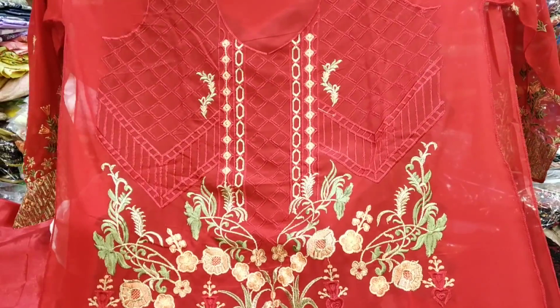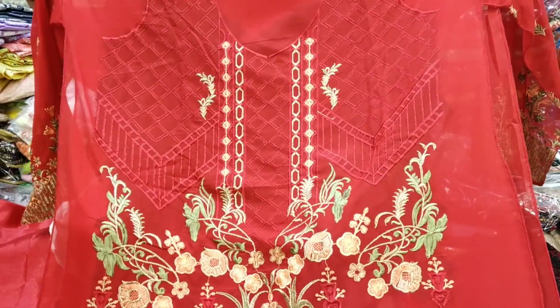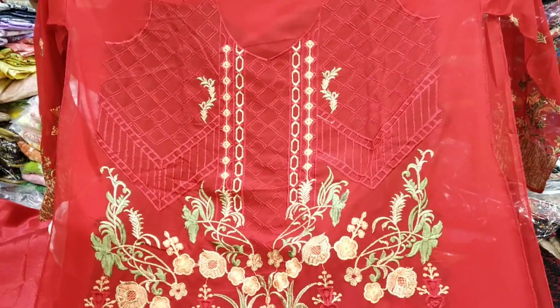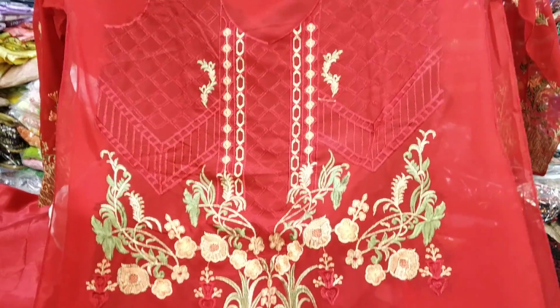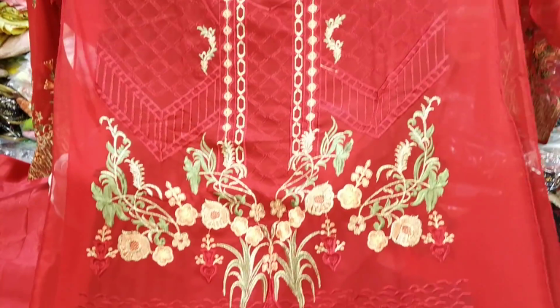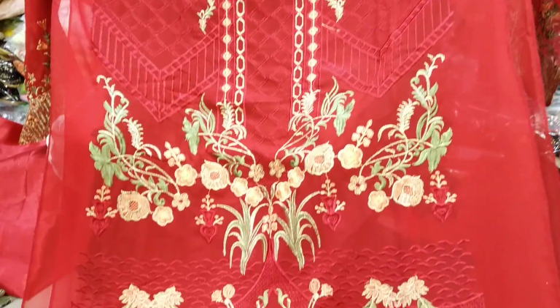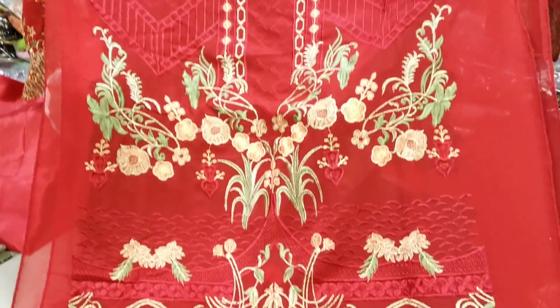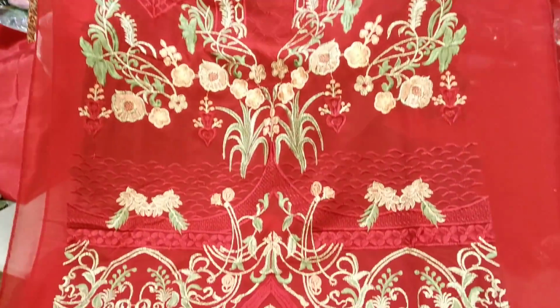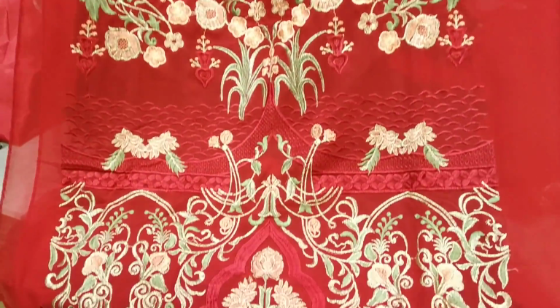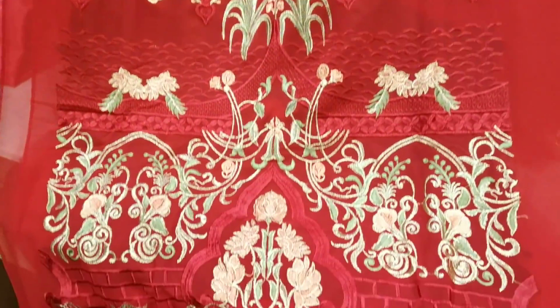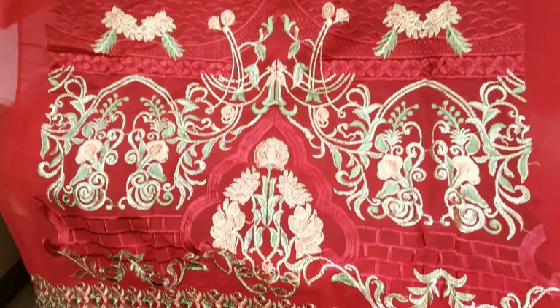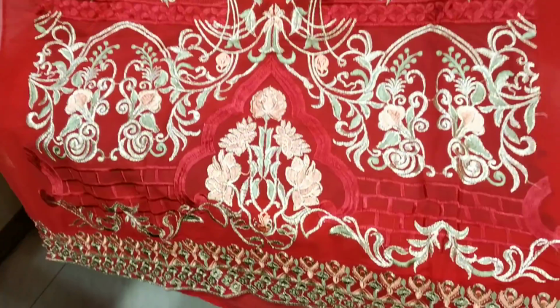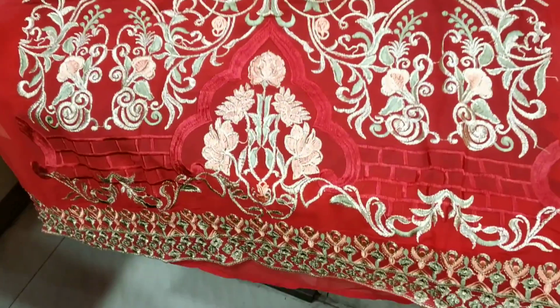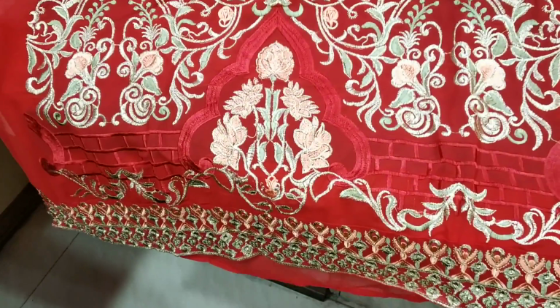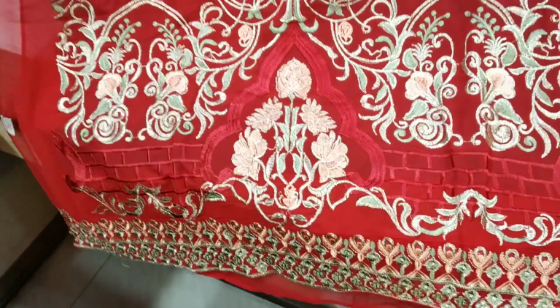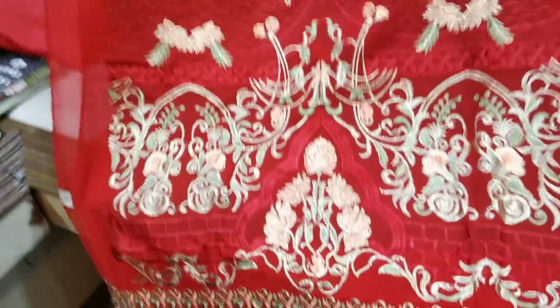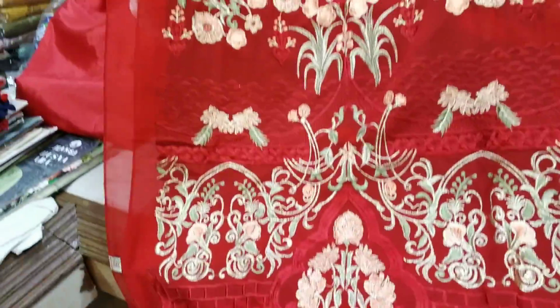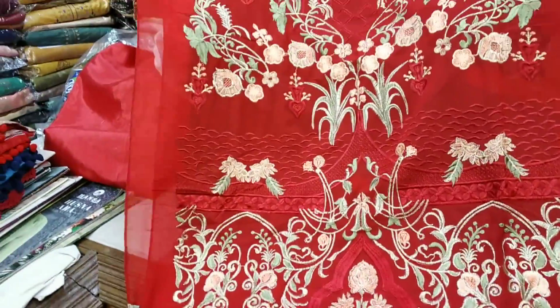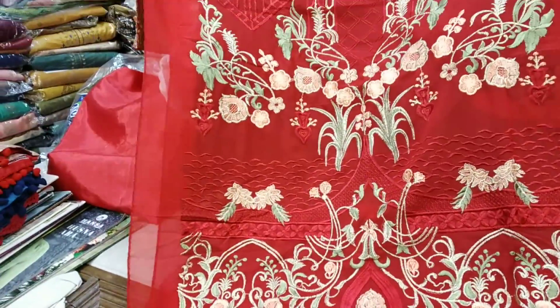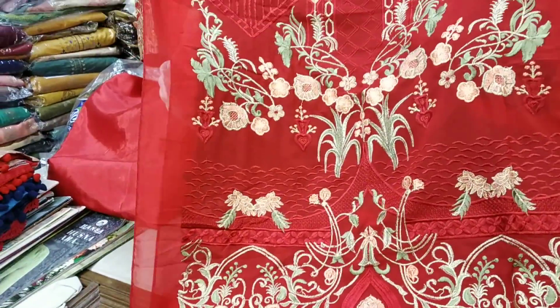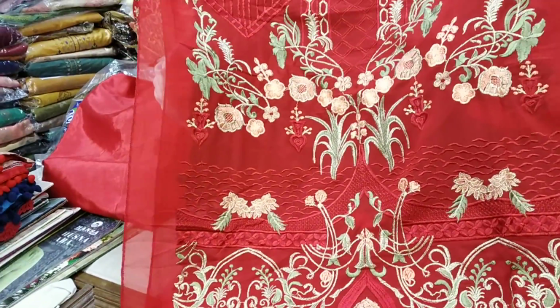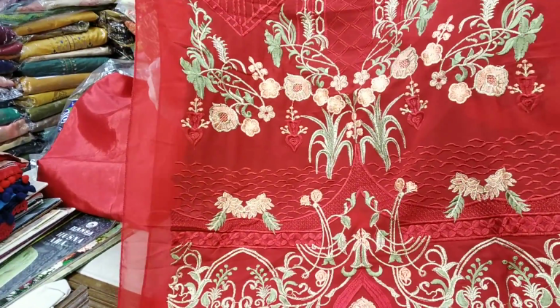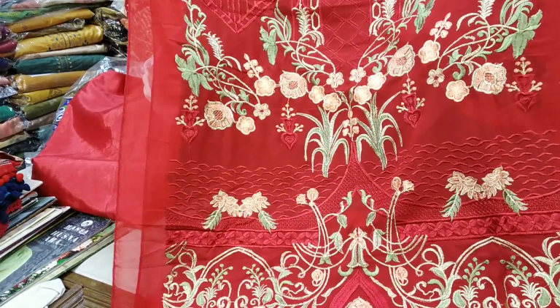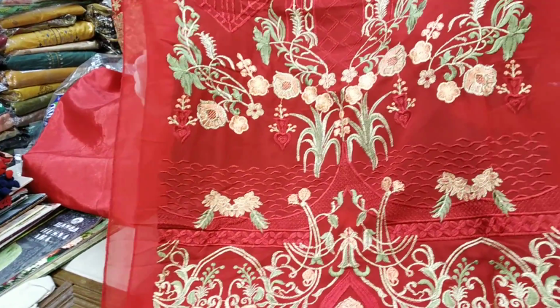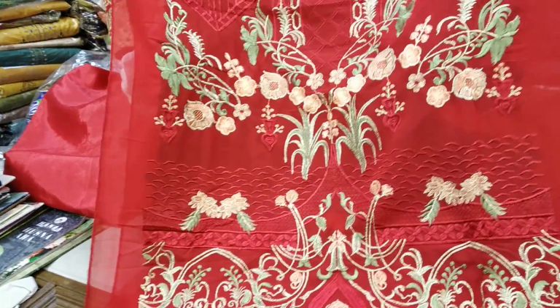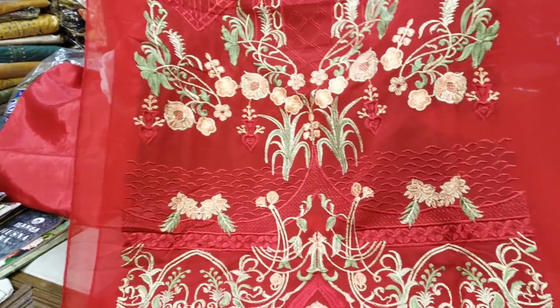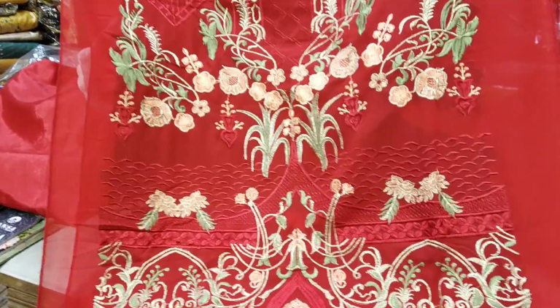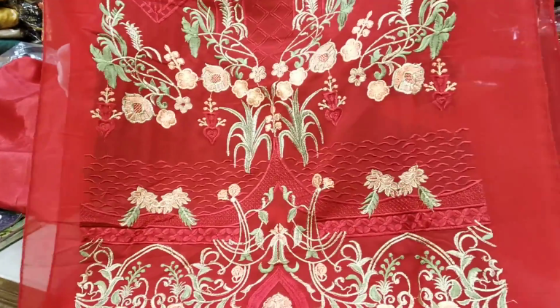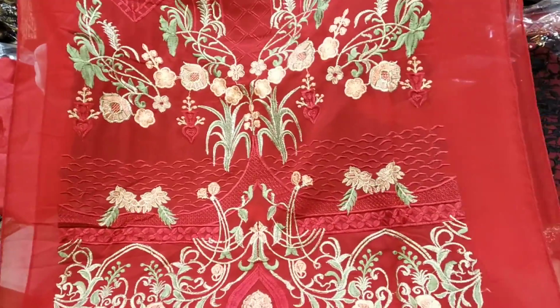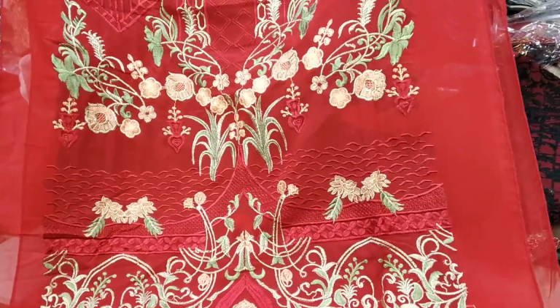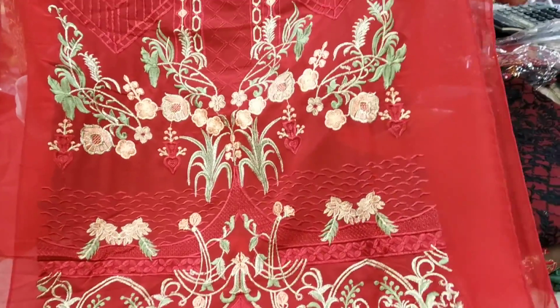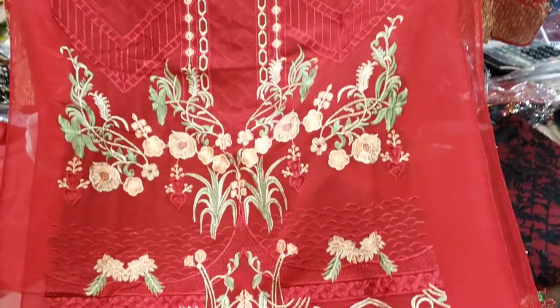Hello friends, Assalamualaikum. I'm Rabia Anurthu. Friends, today is the Pakistani Indian version — Pakistani dress and Indian version.